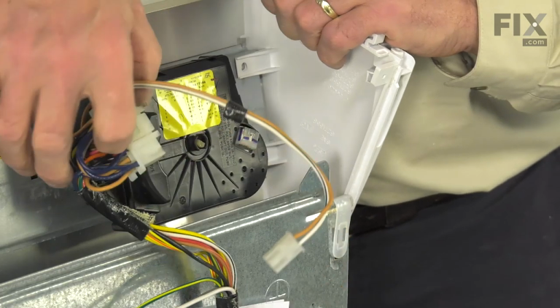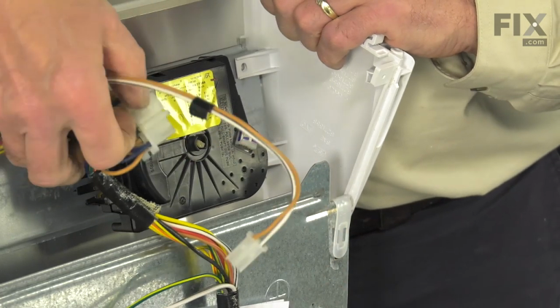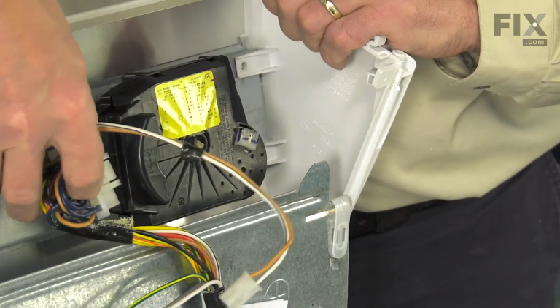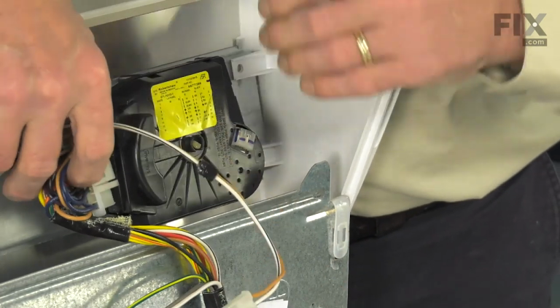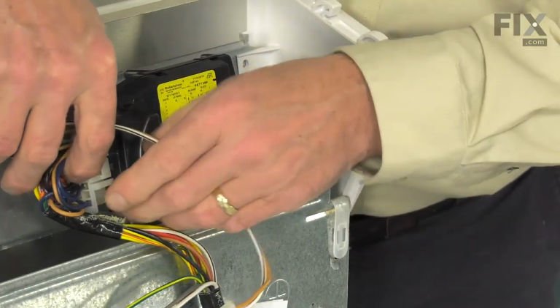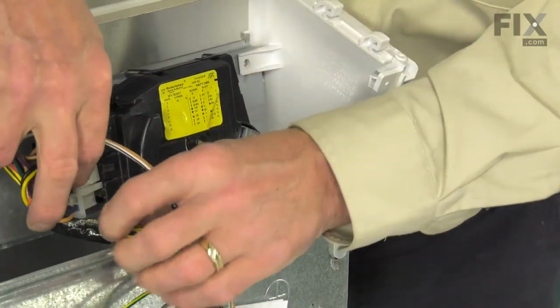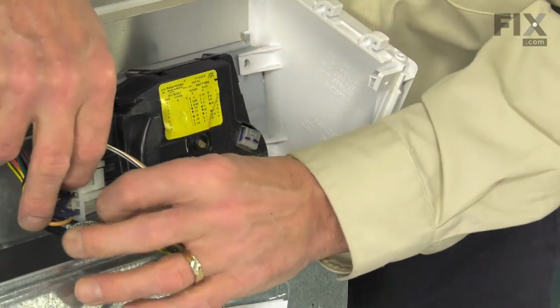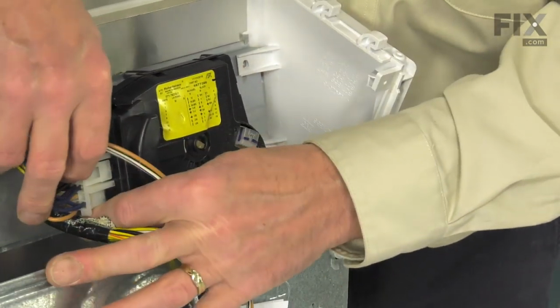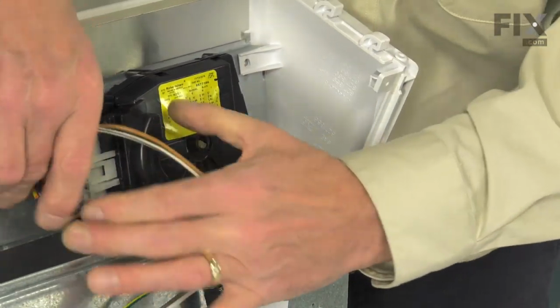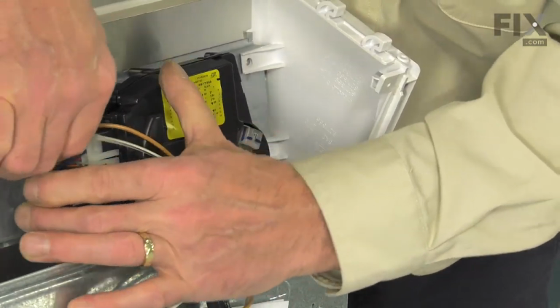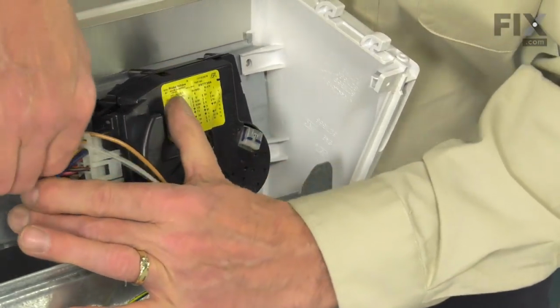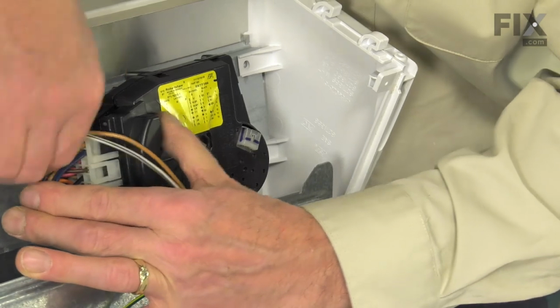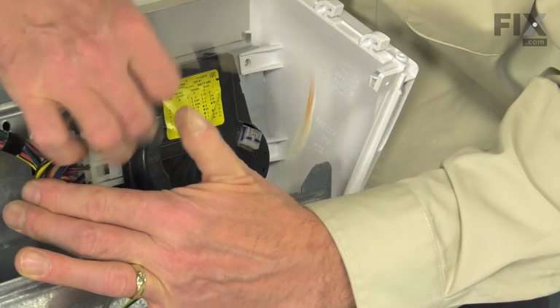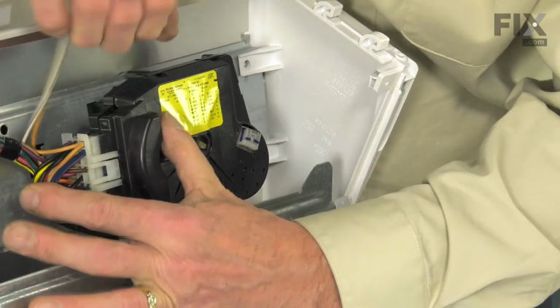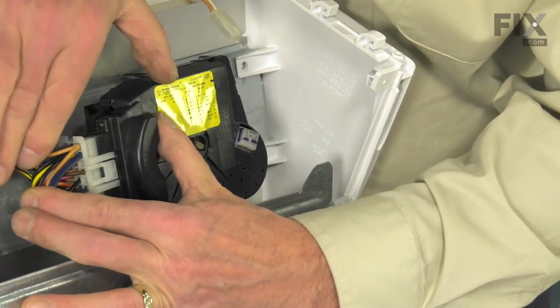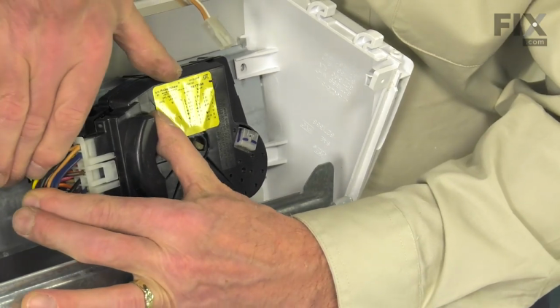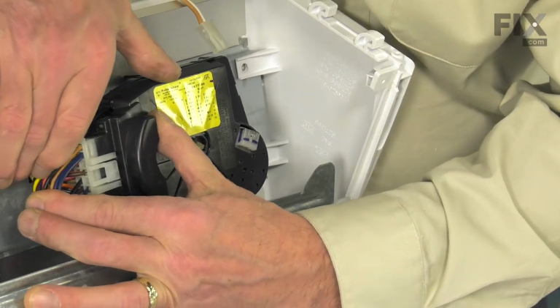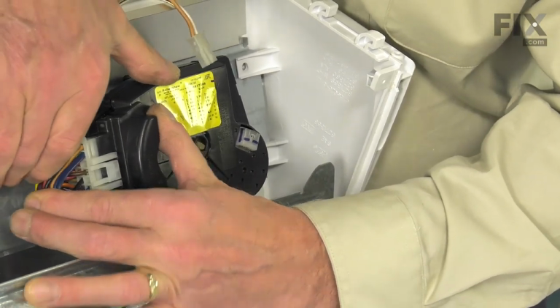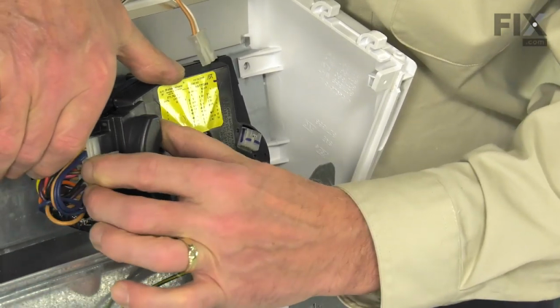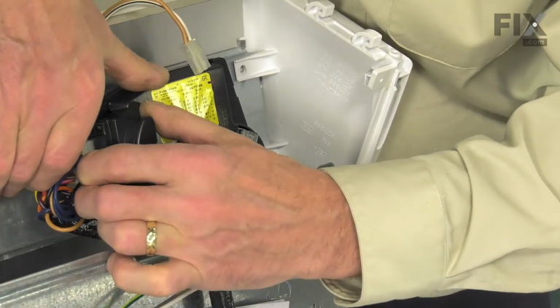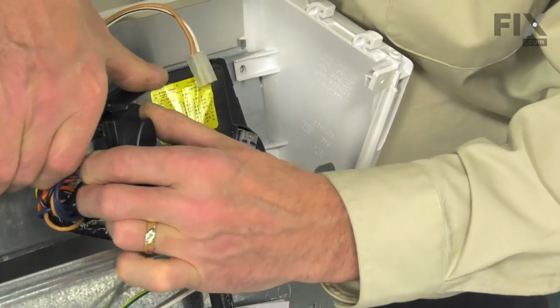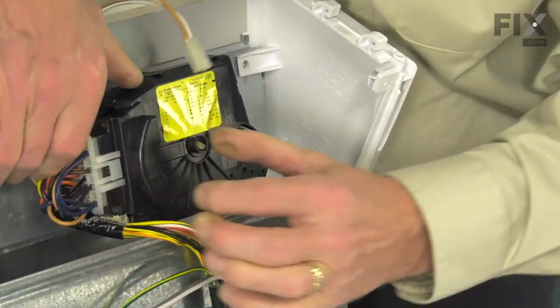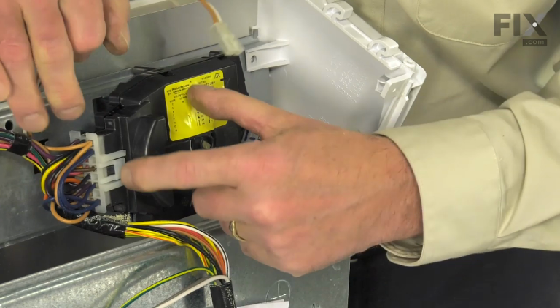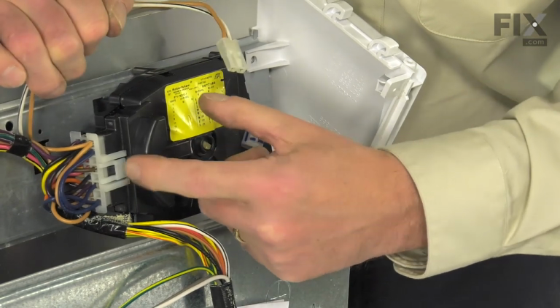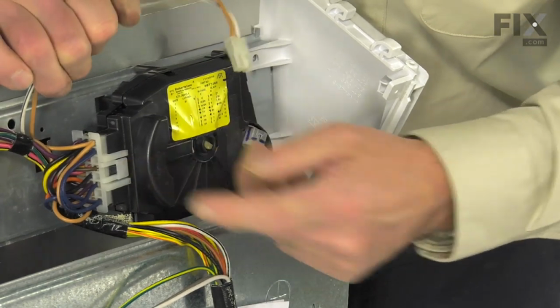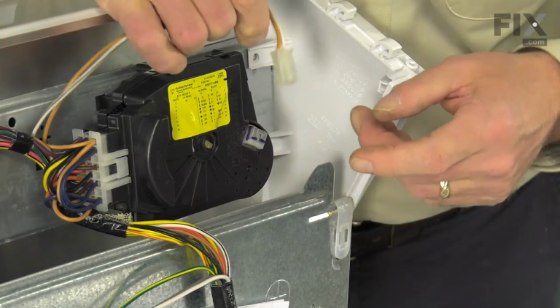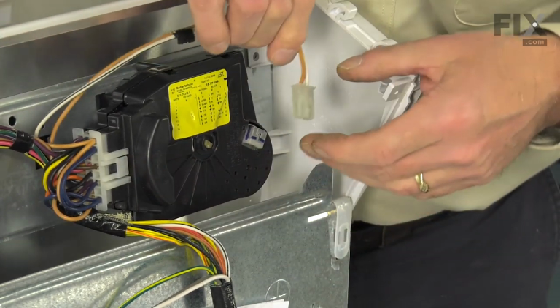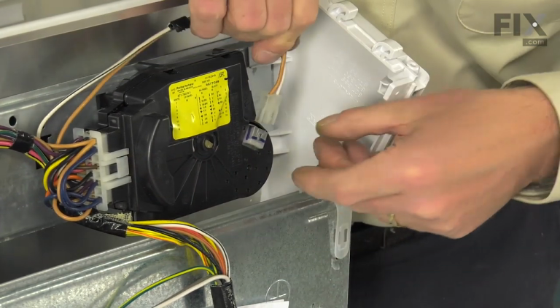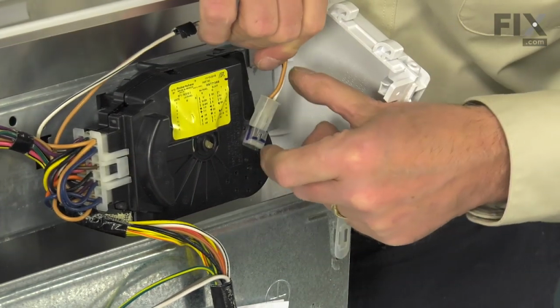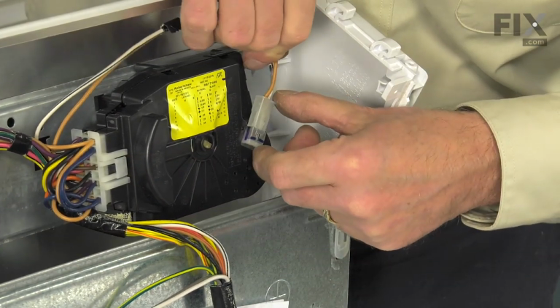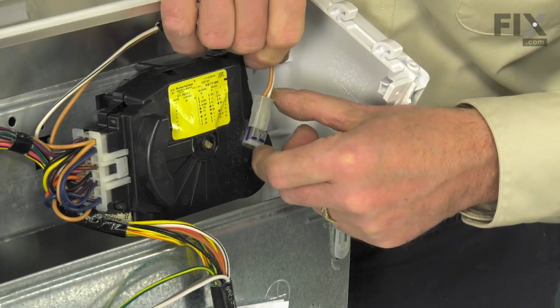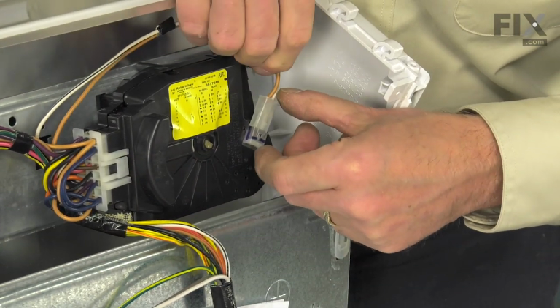We can then reinstall the wire harnesses. Again, make sure that that locking tab engages to hold it securely.